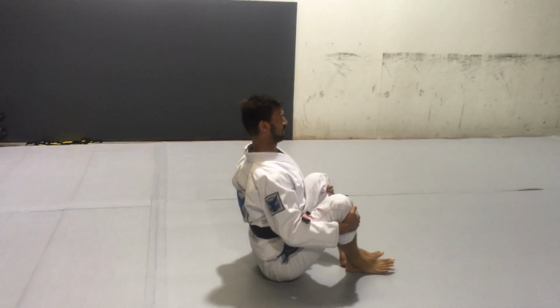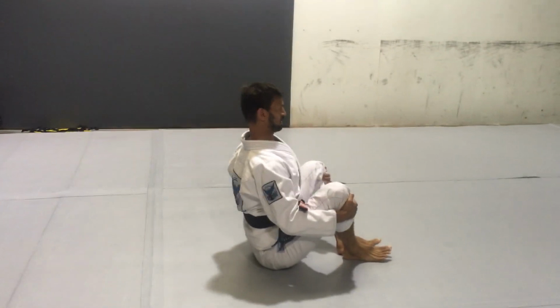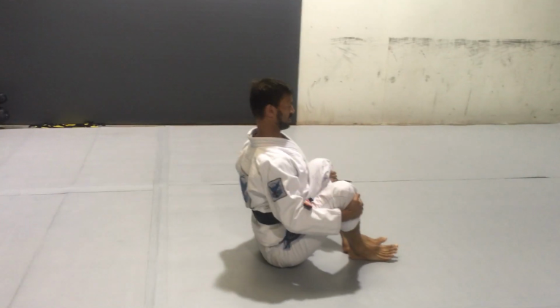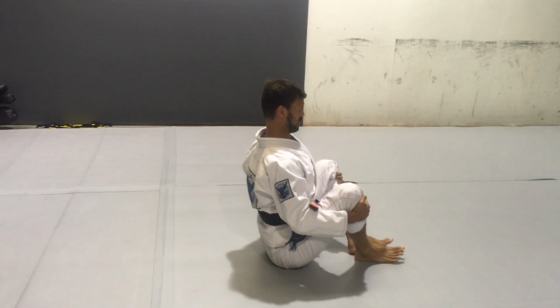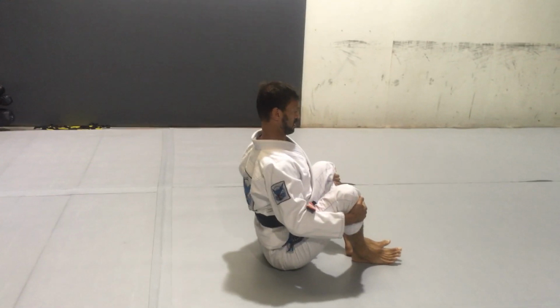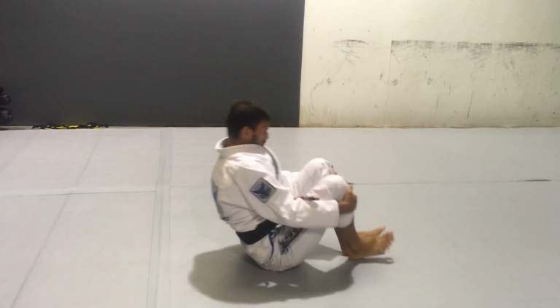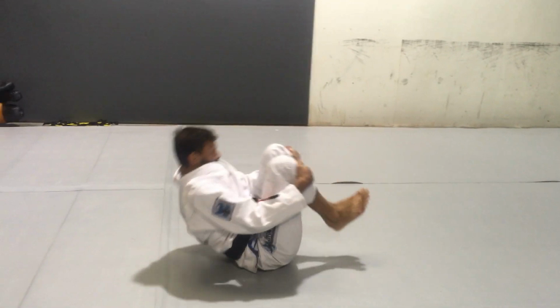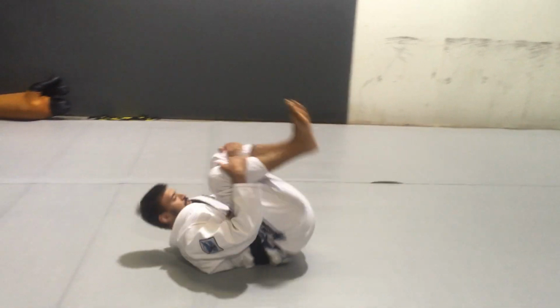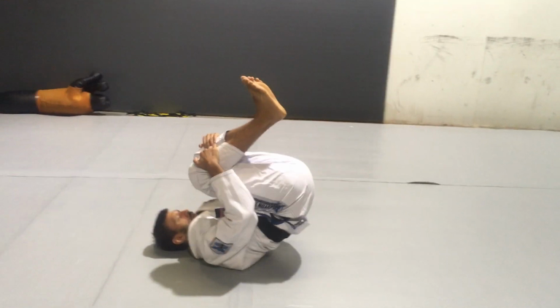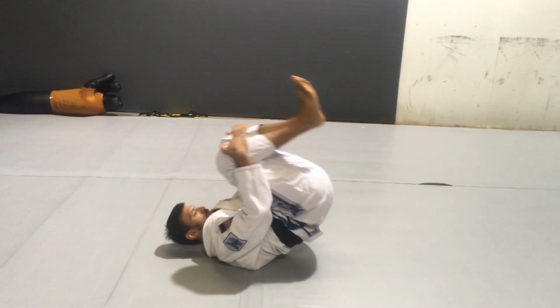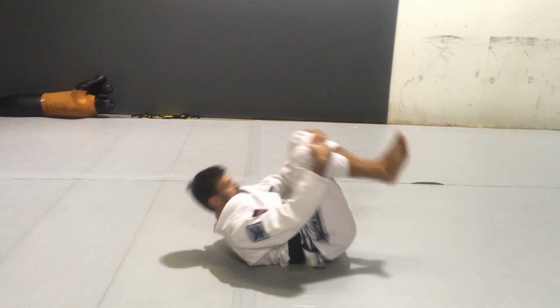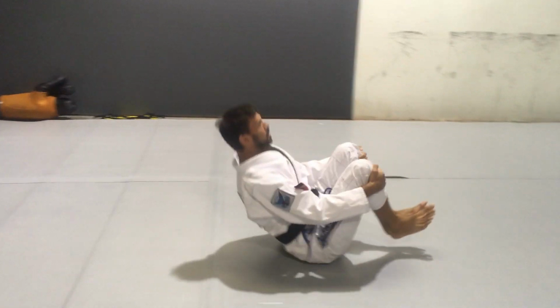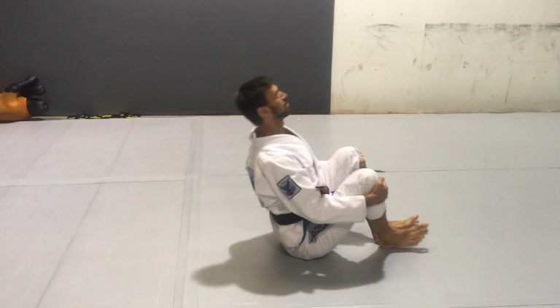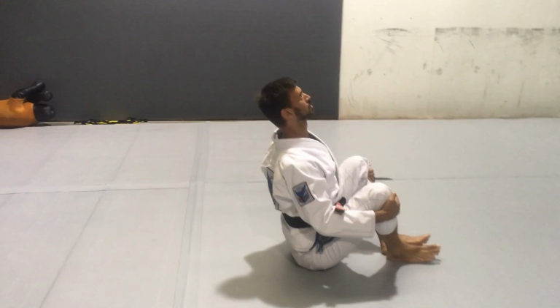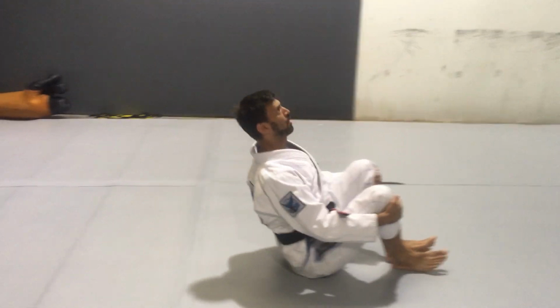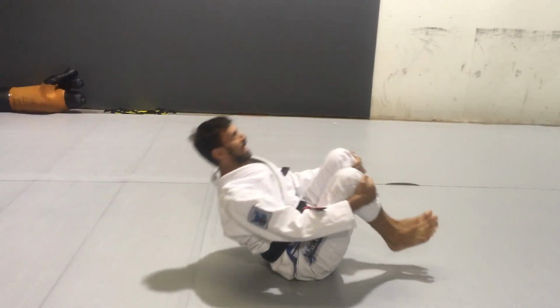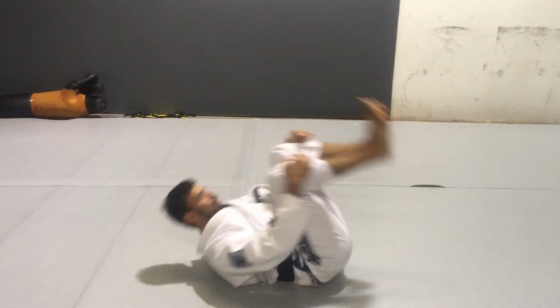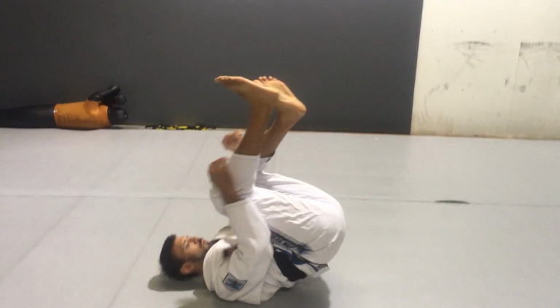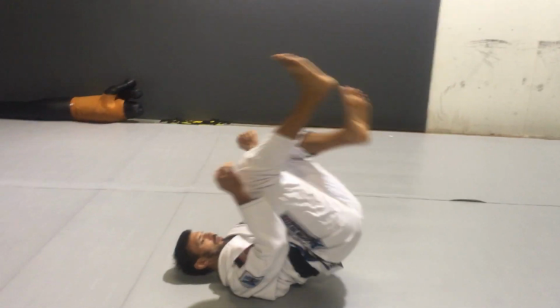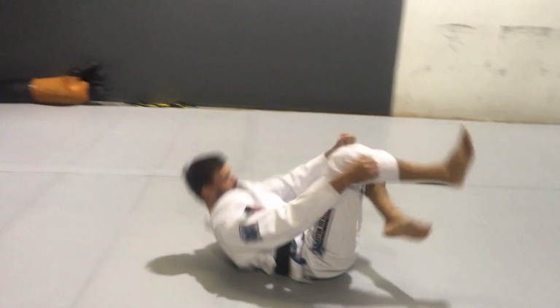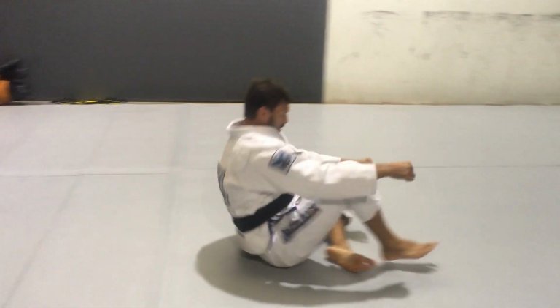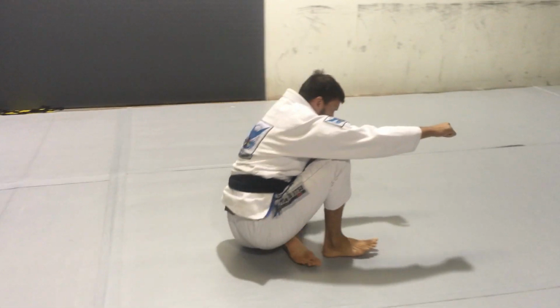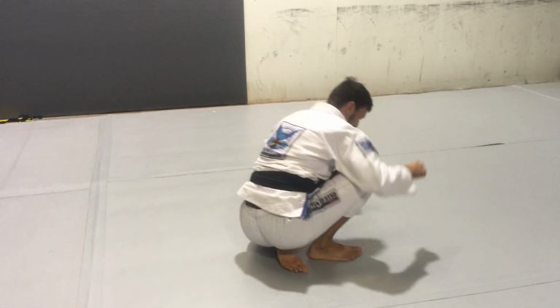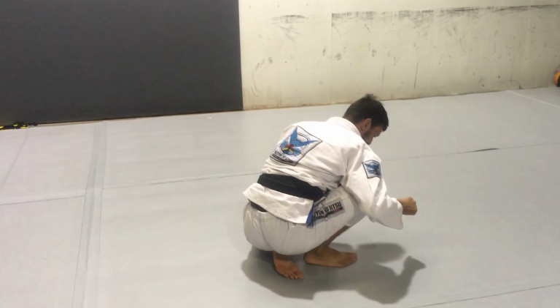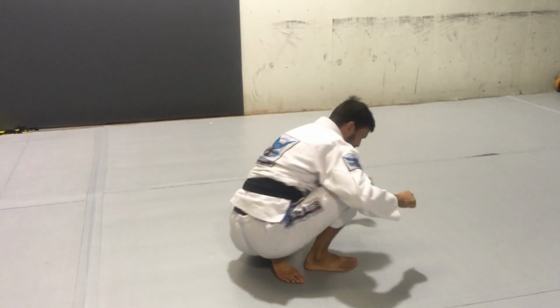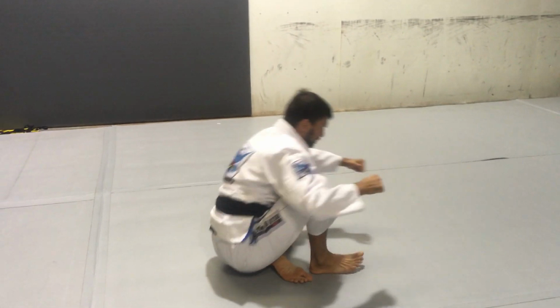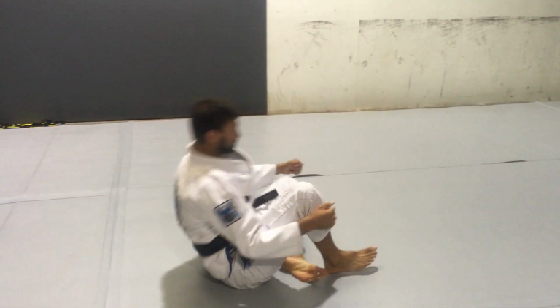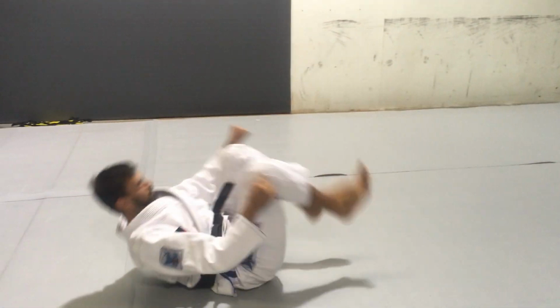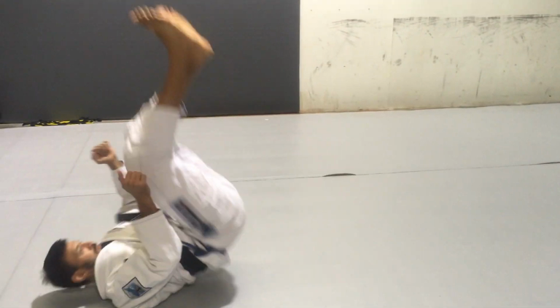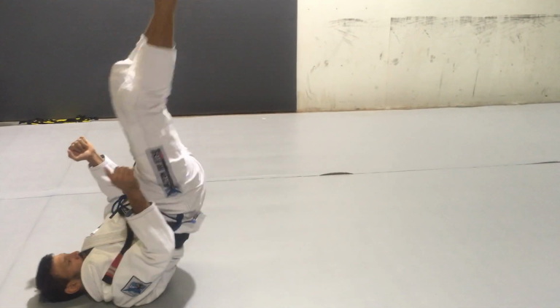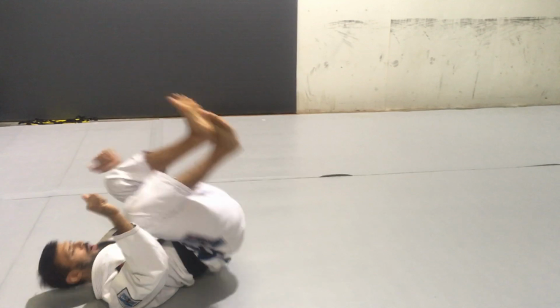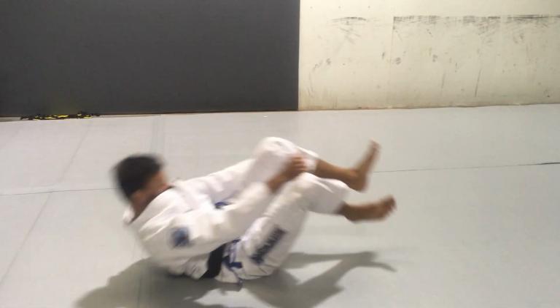Final extension, final flexion, and you can add a roll to it. Then you can put them all together.